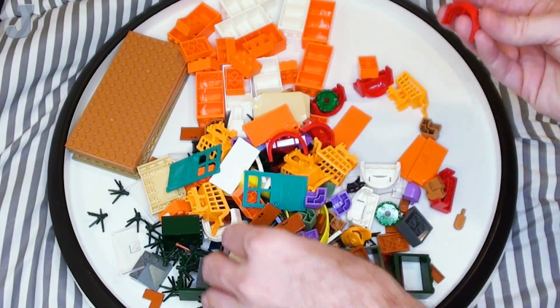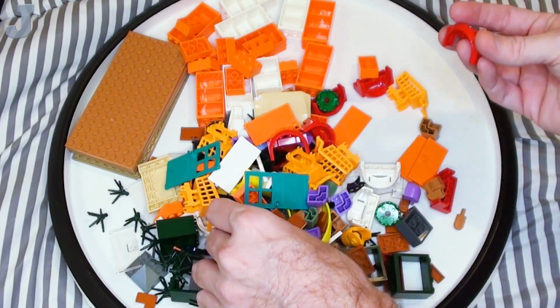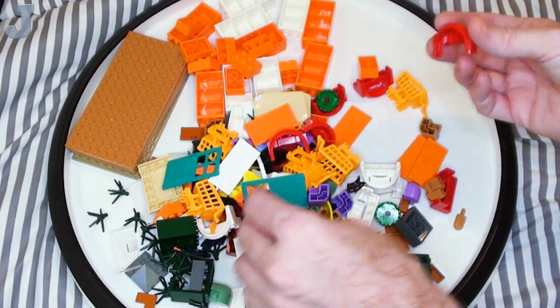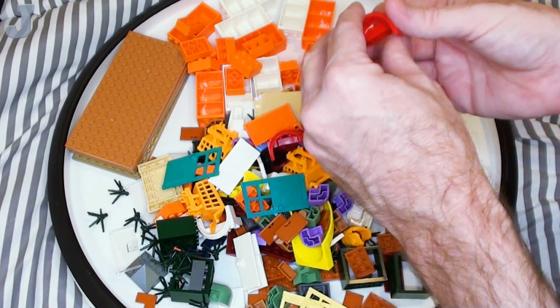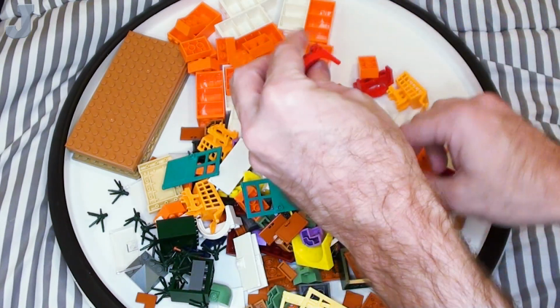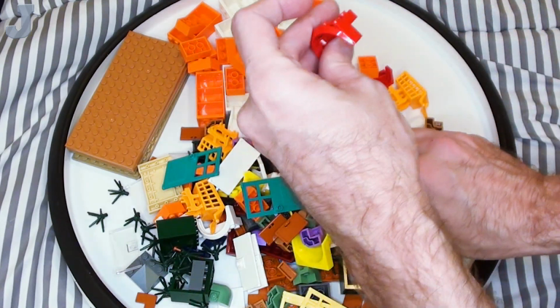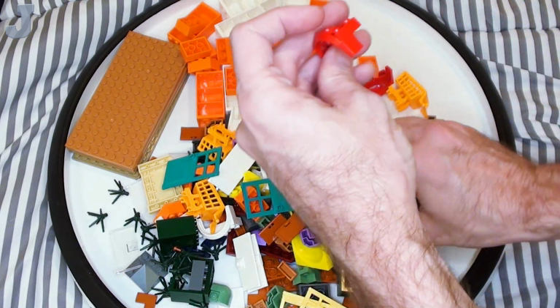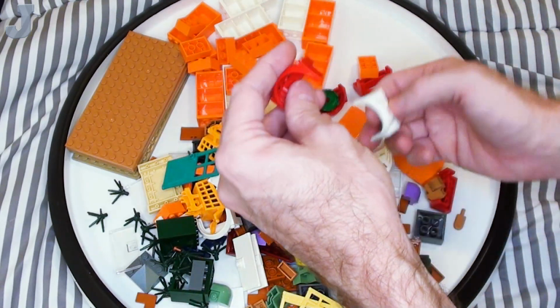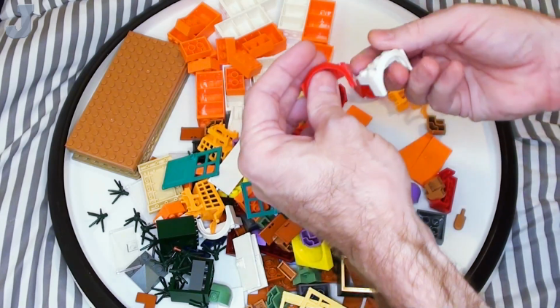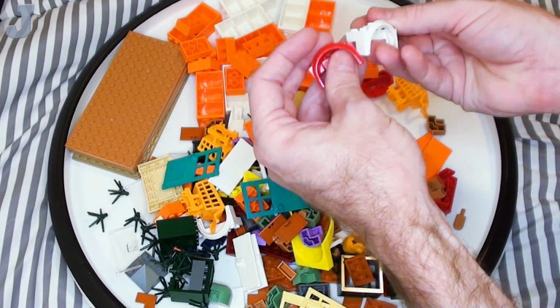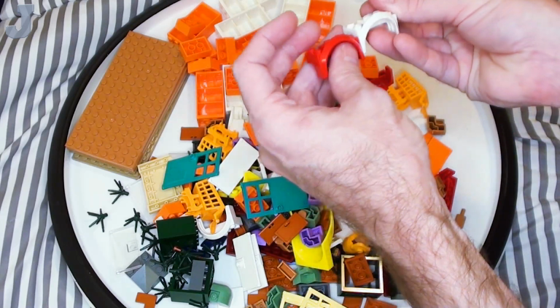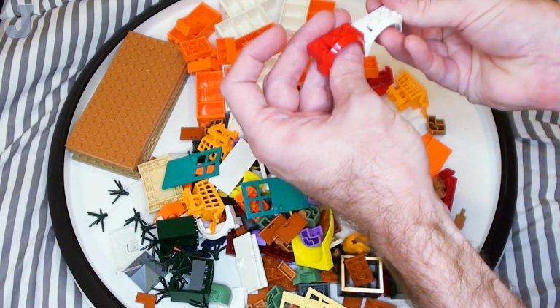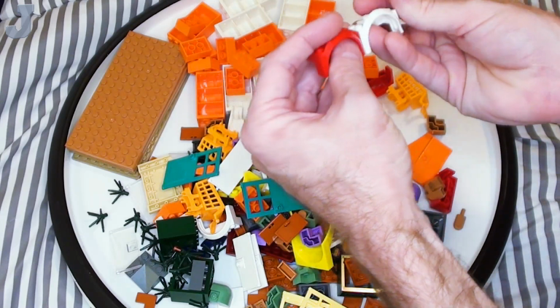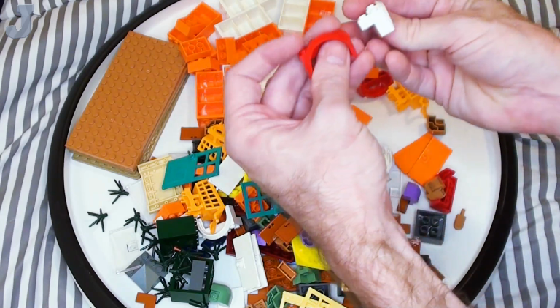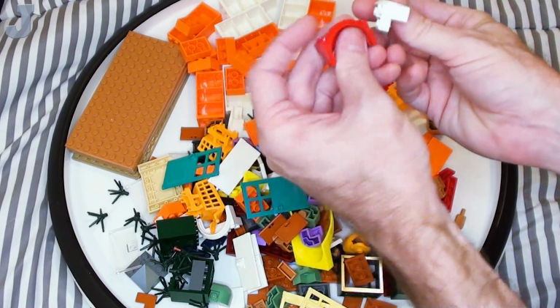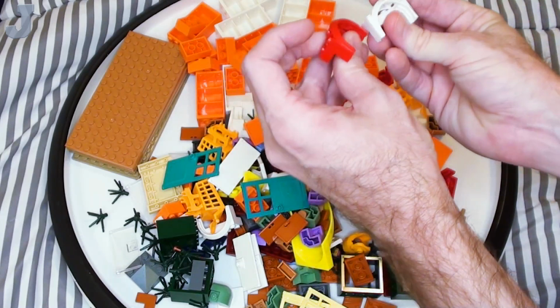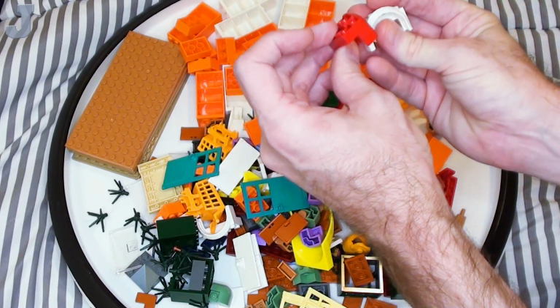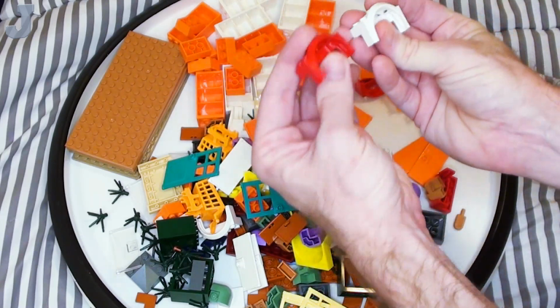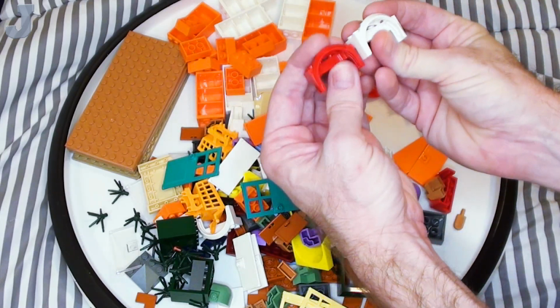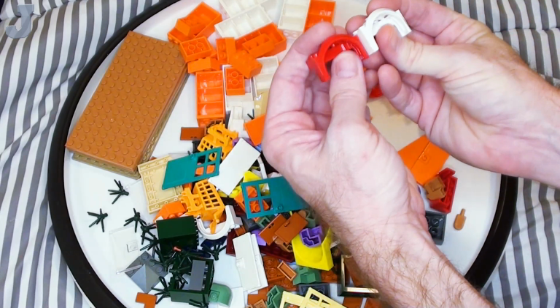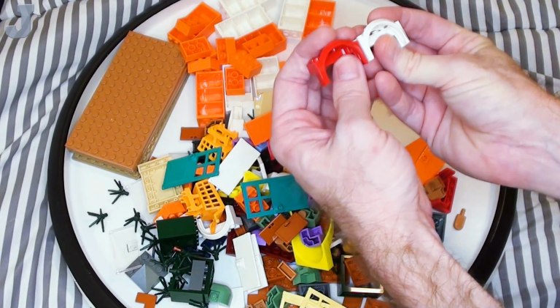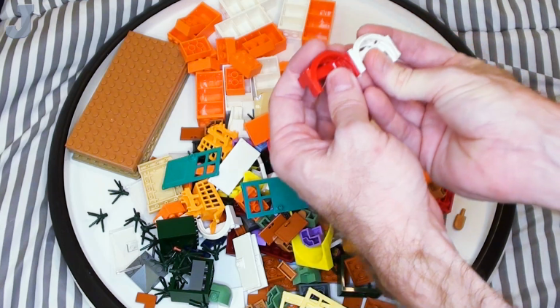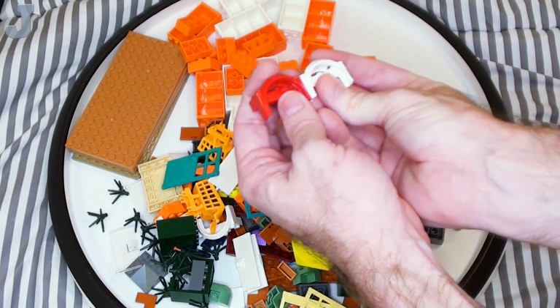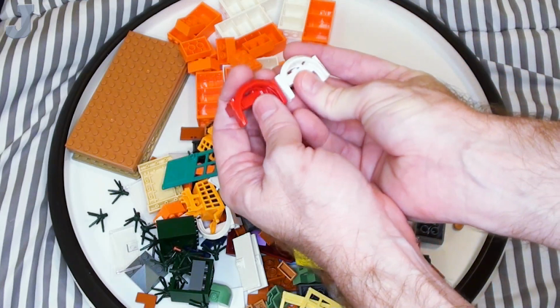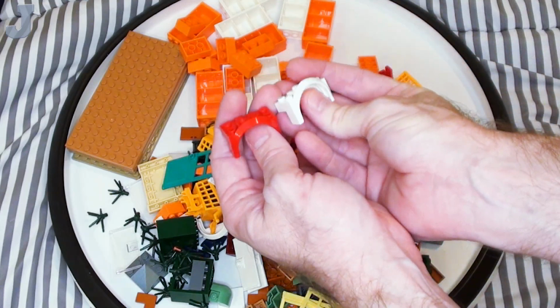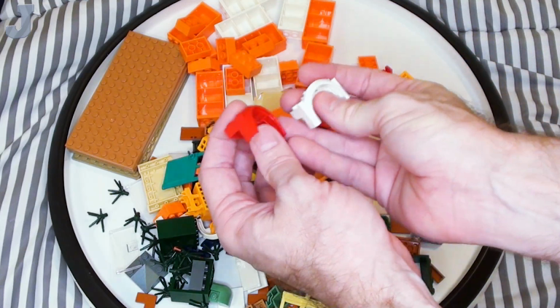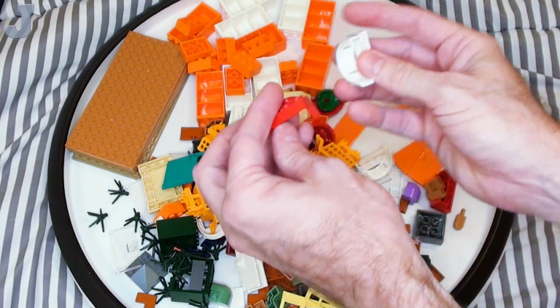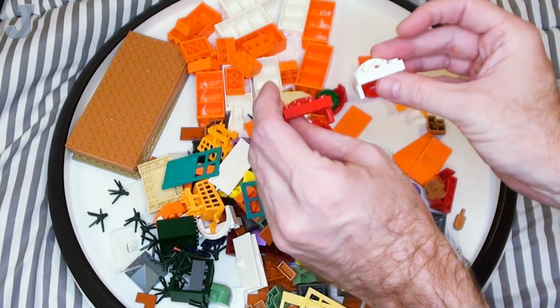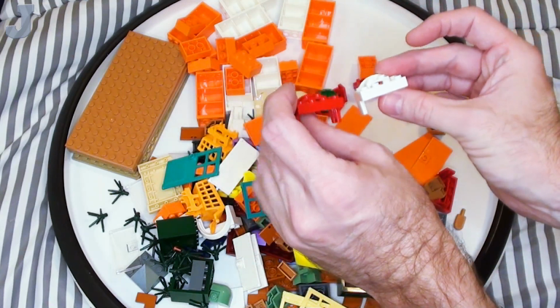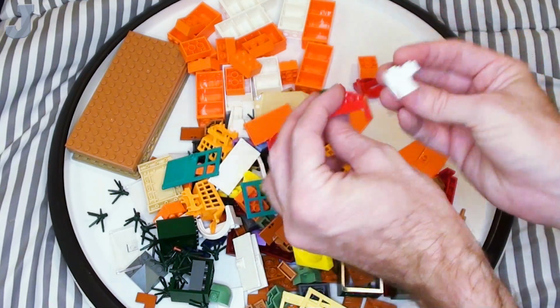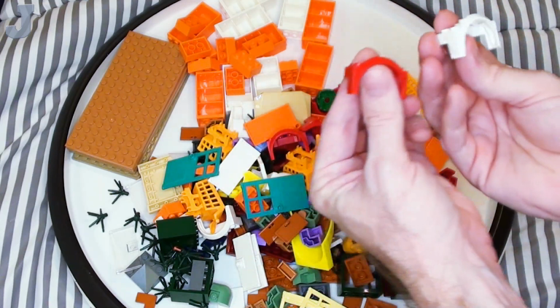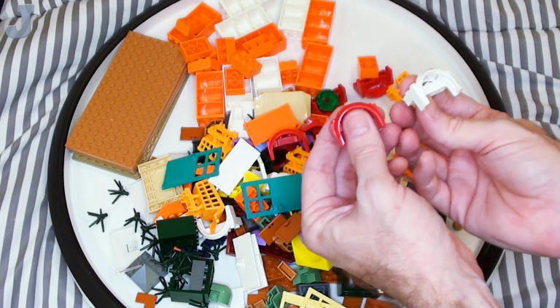Now if you watch my second channel, you probably already know that these were the parts I was missing for some builds. Some of these wheel wells, mud guards — whatever LEGO calls them — they're here.